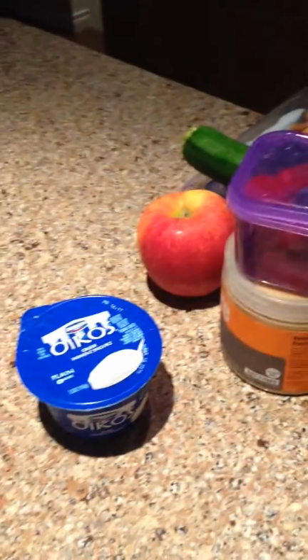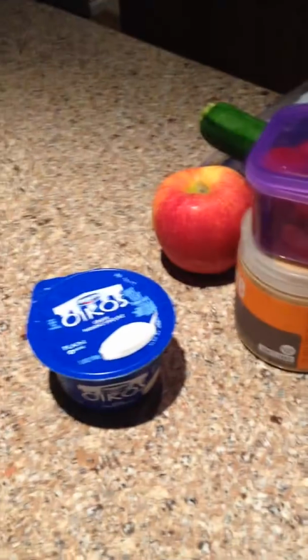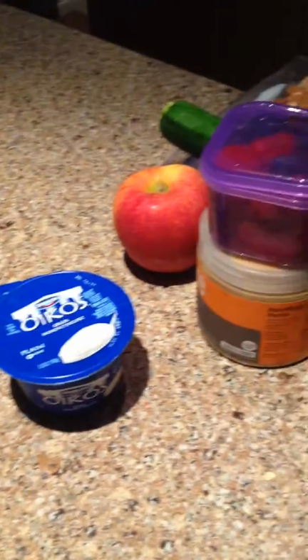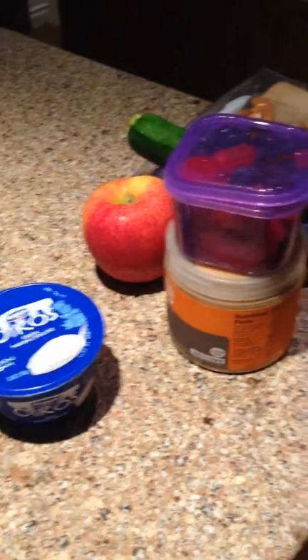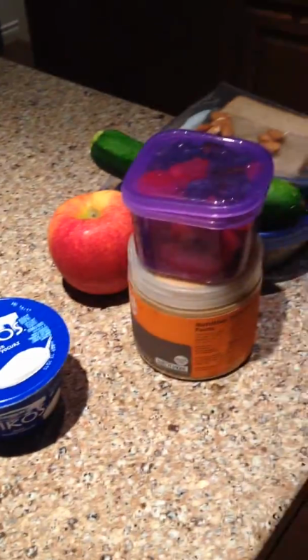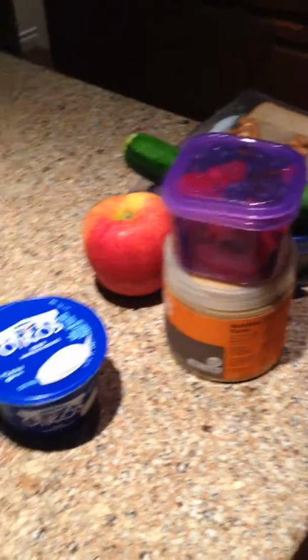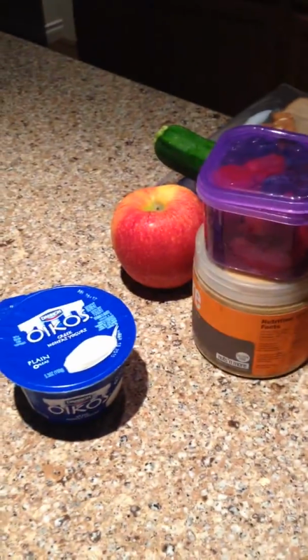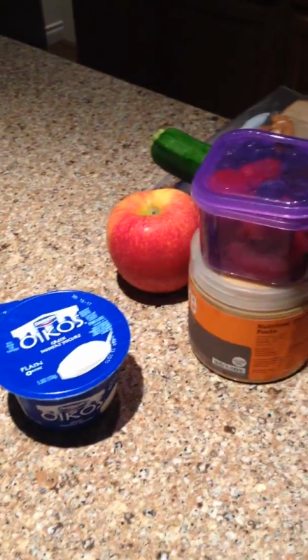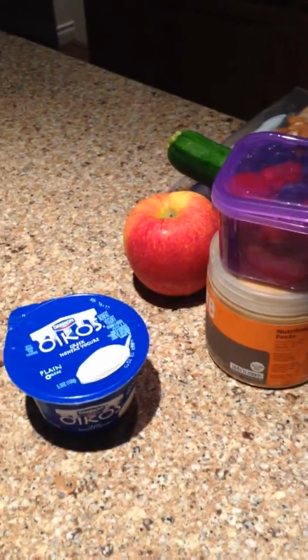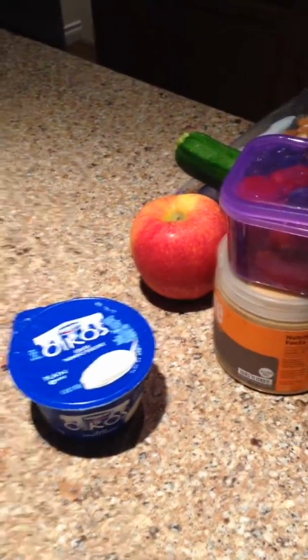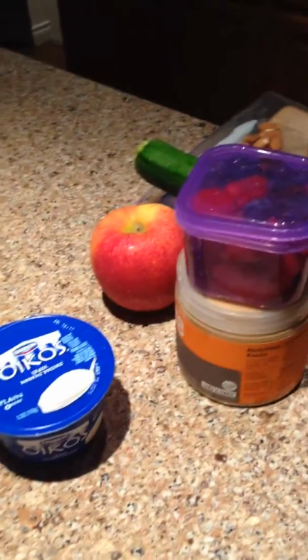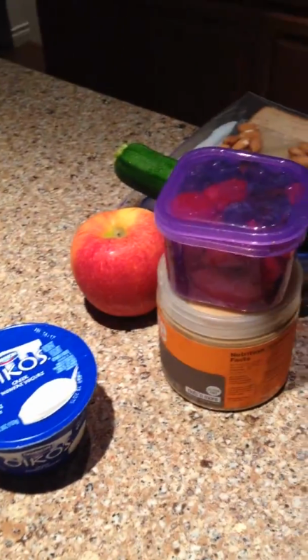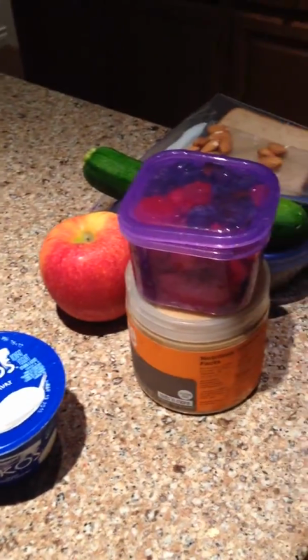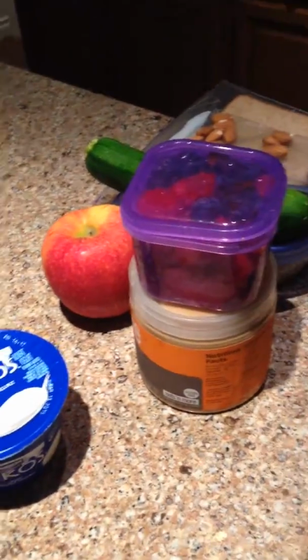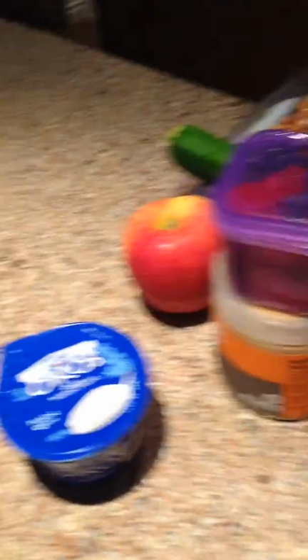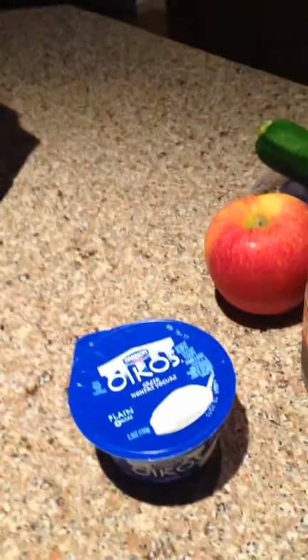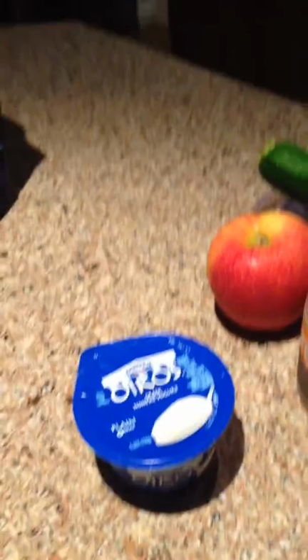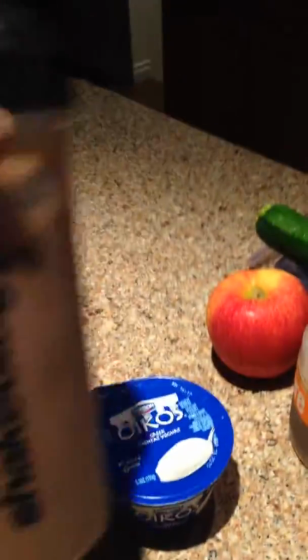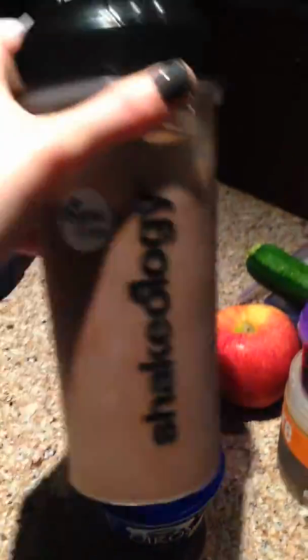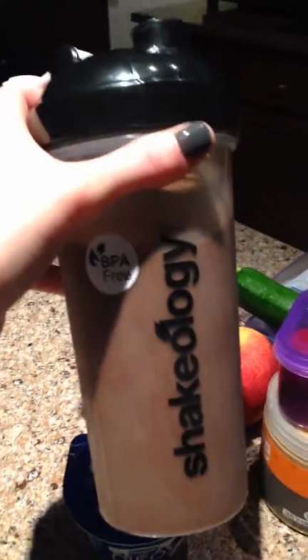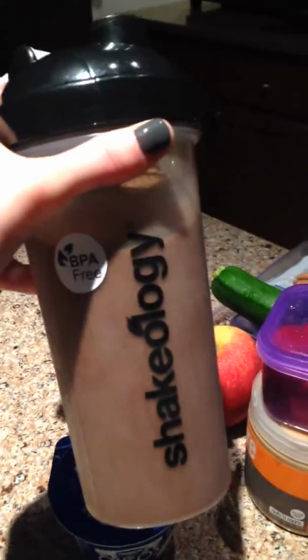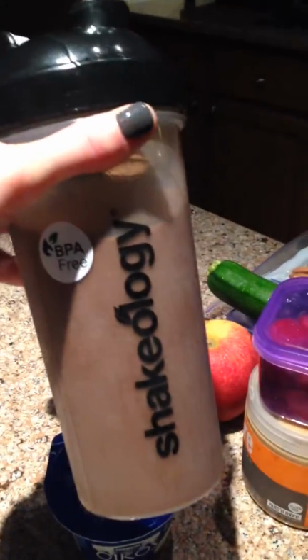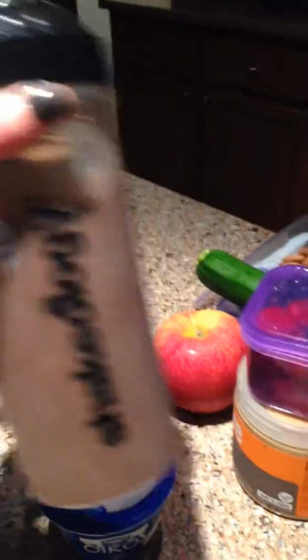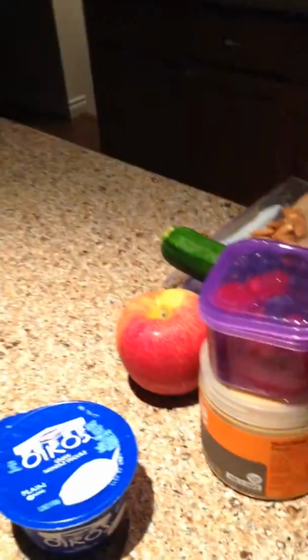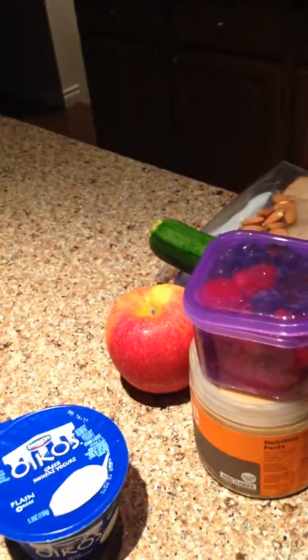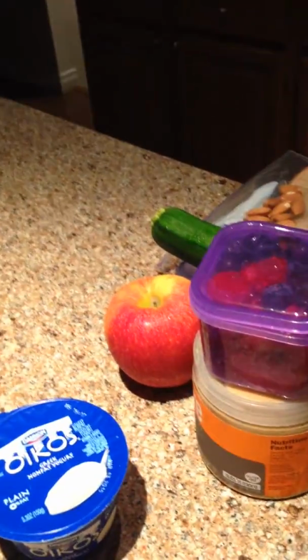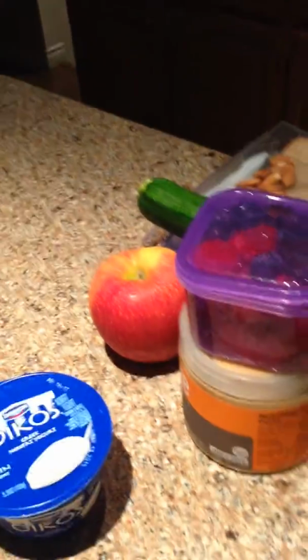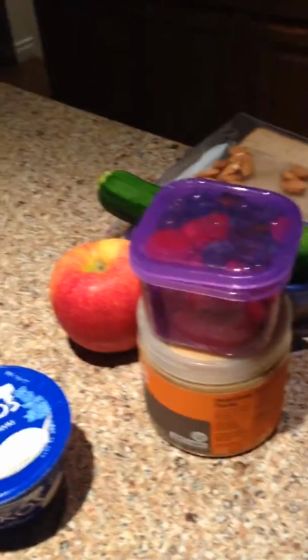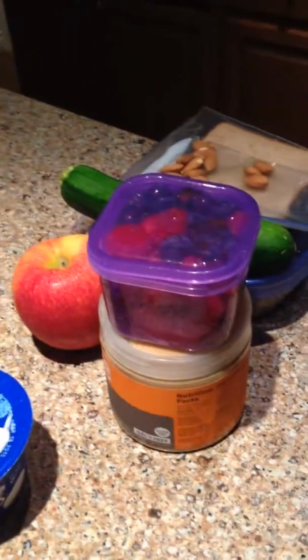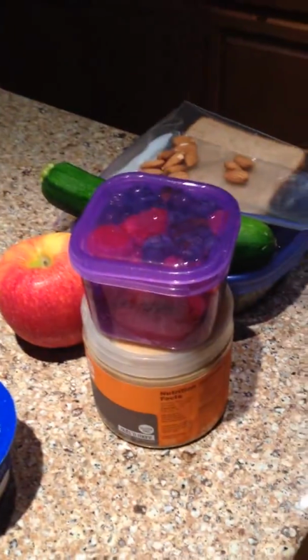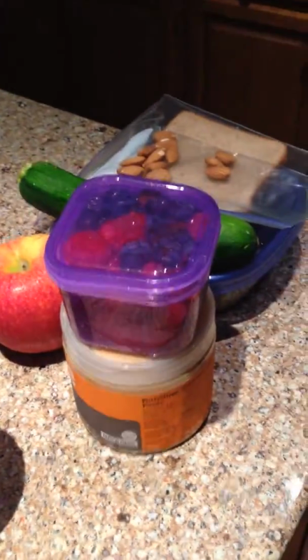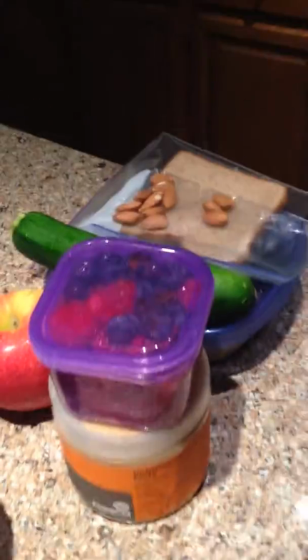I just wanted to quickly show you guys what I am eating today. Of course my Shakeology, that I already started noshing on because I am starving and shaking and need to get some nutrients.